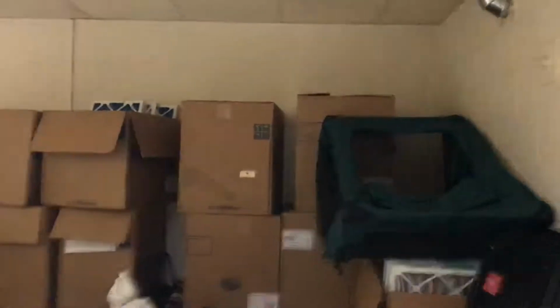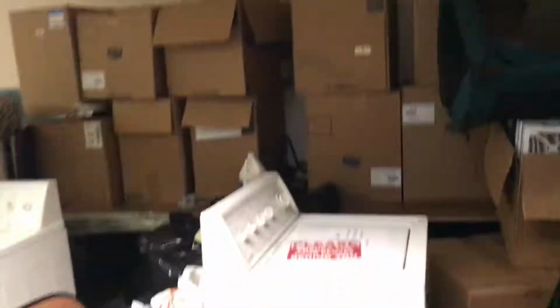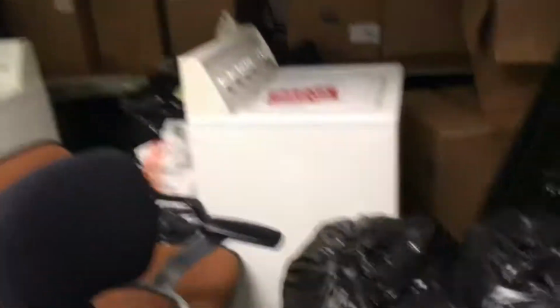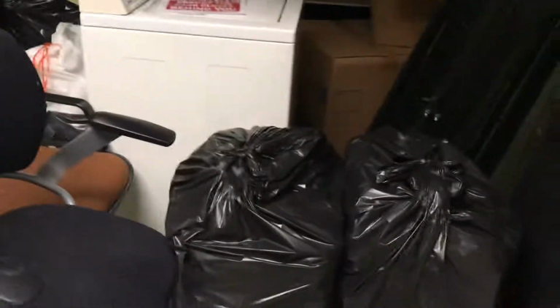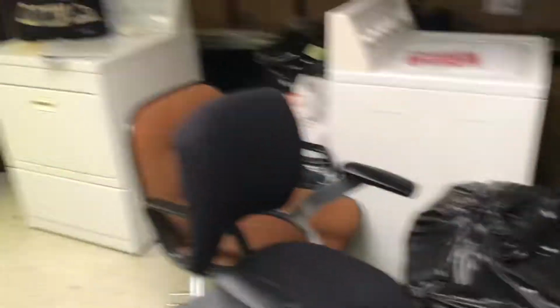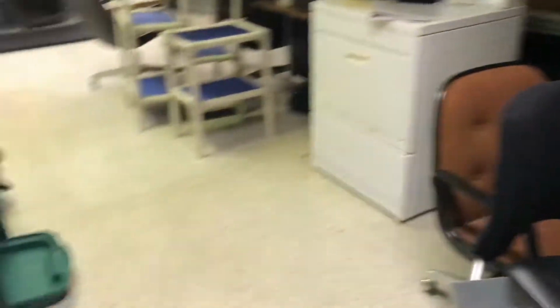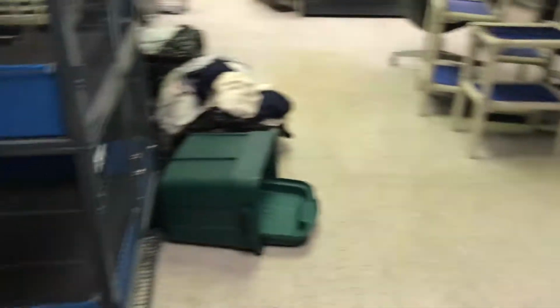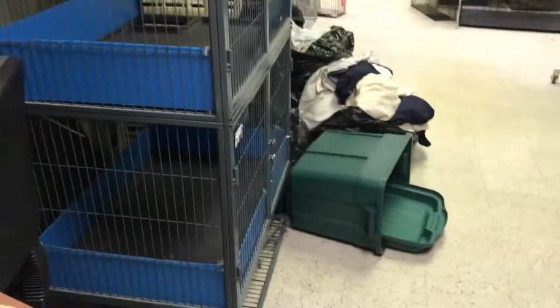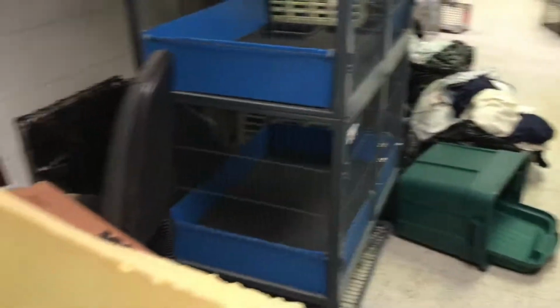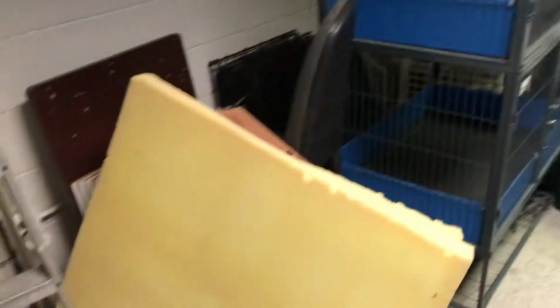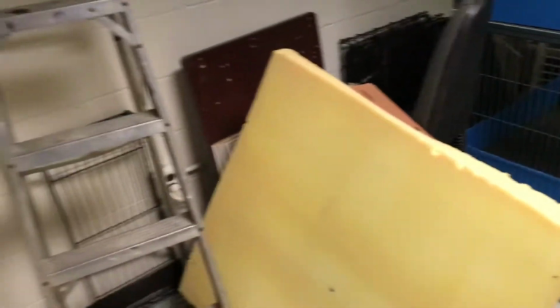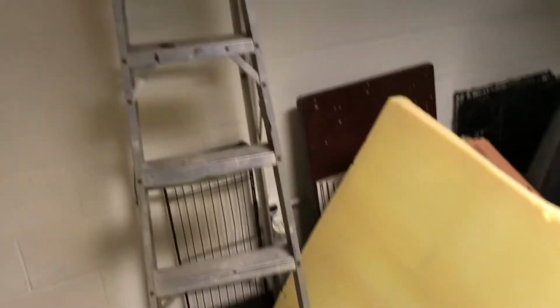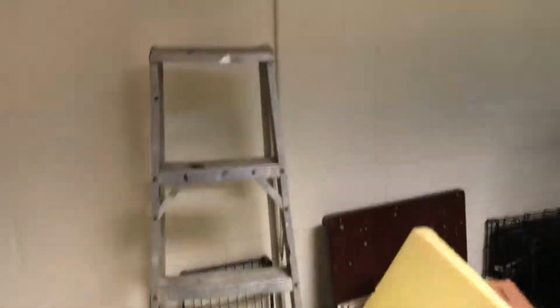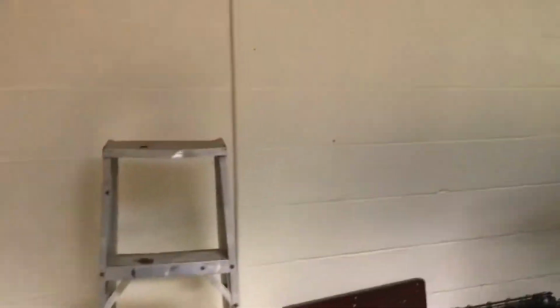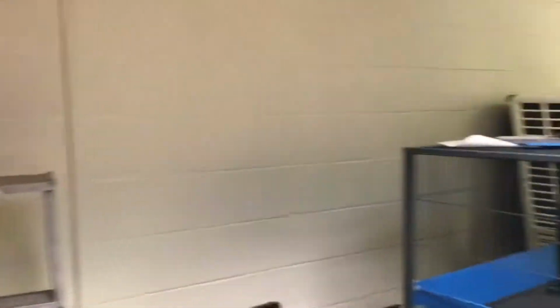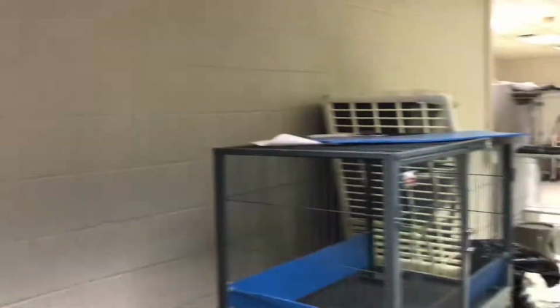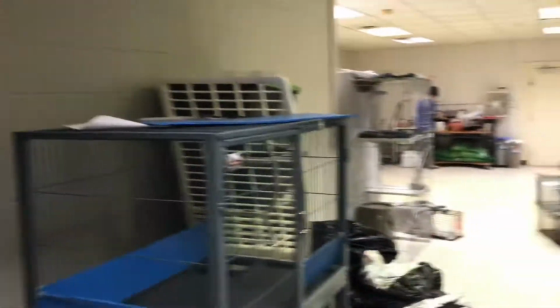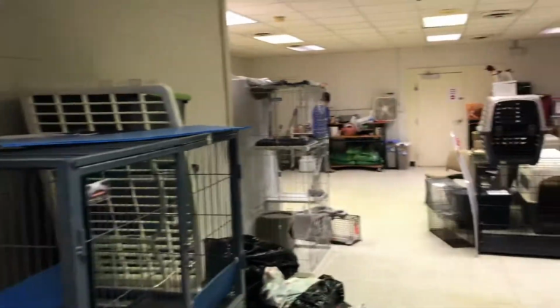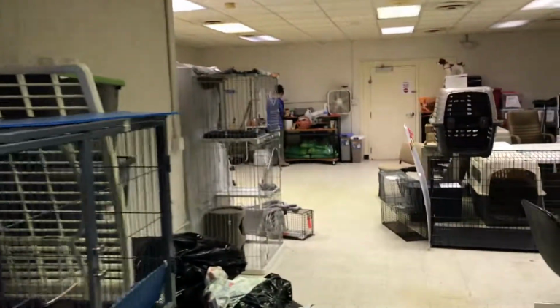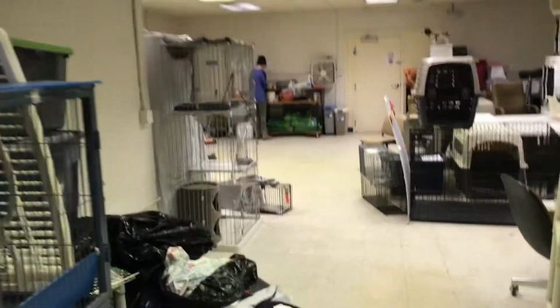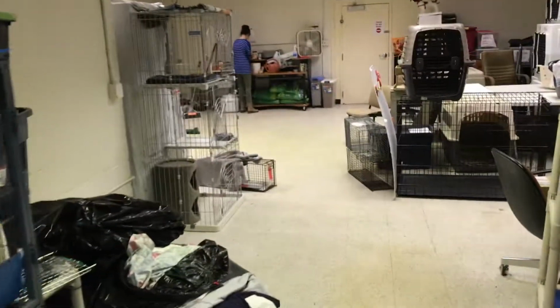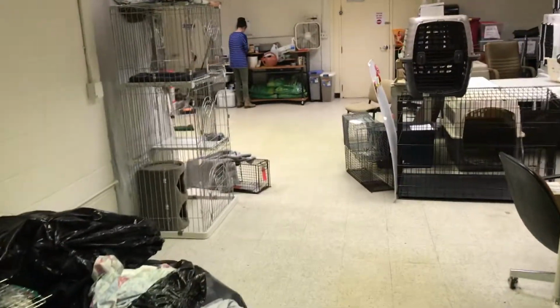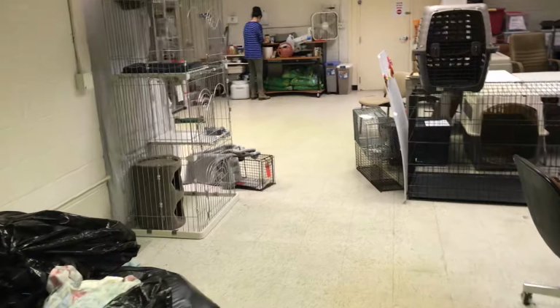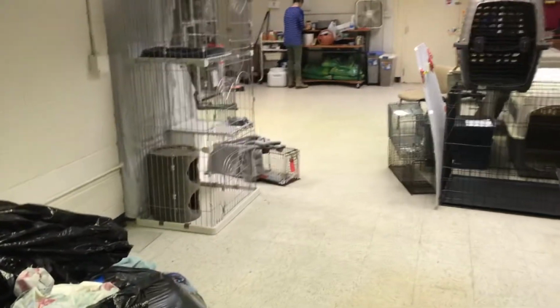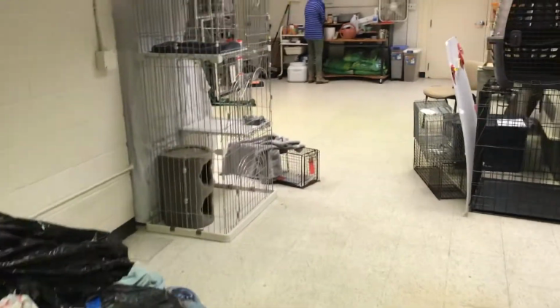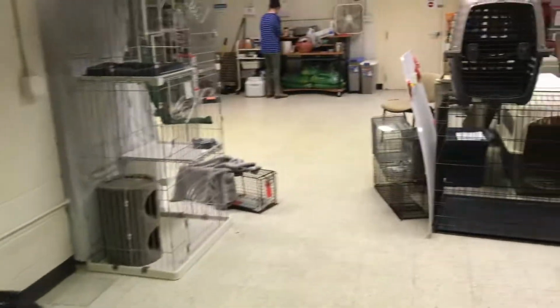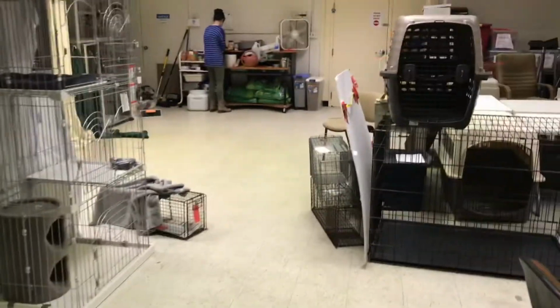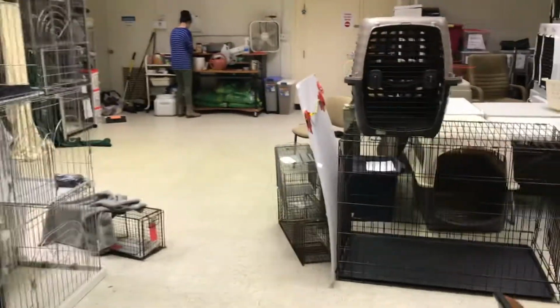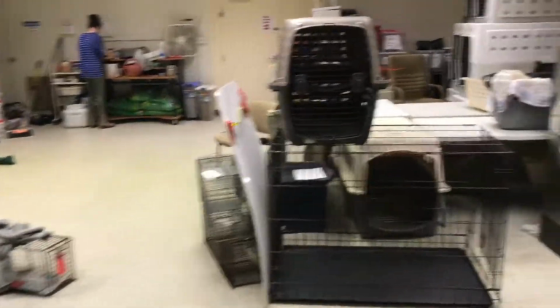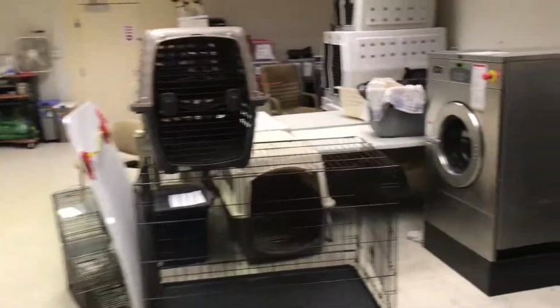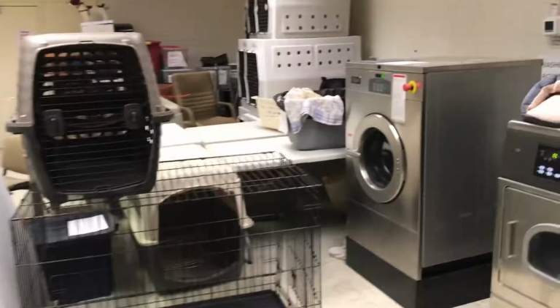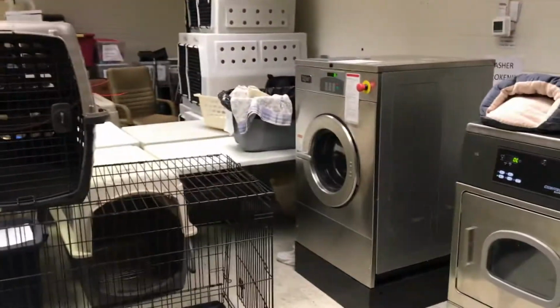Right now this is a storage room, as well as a place where we house cats that are going to go into our working cat program. But I think eventually they're going to move those cats — that's what I've been told.